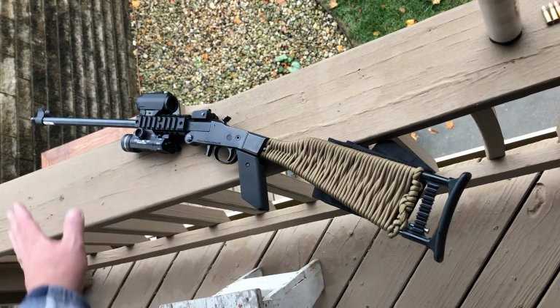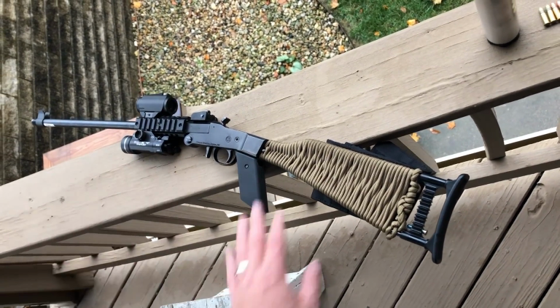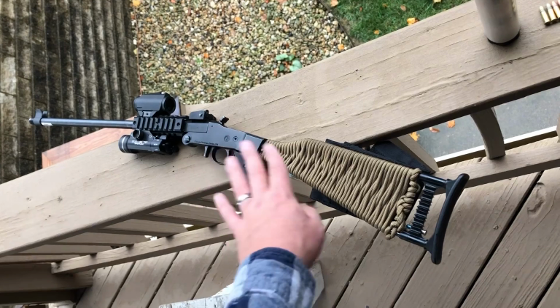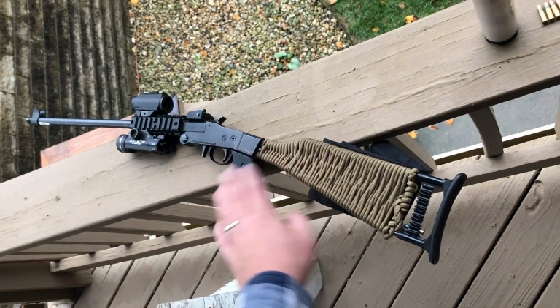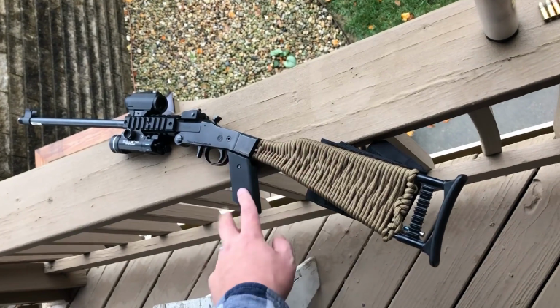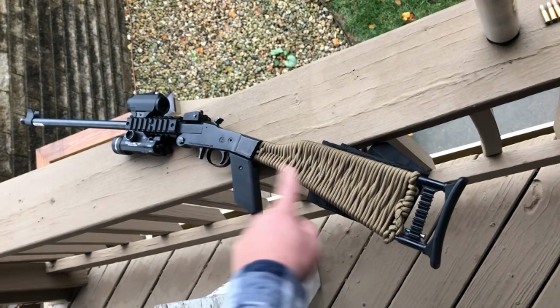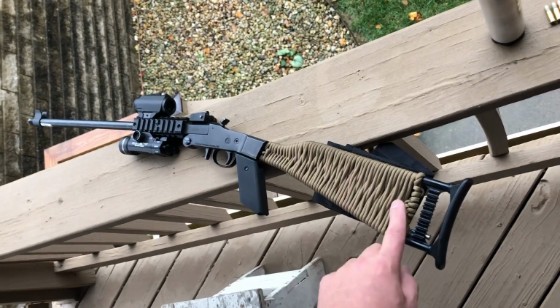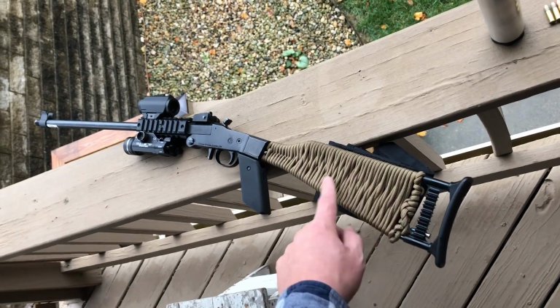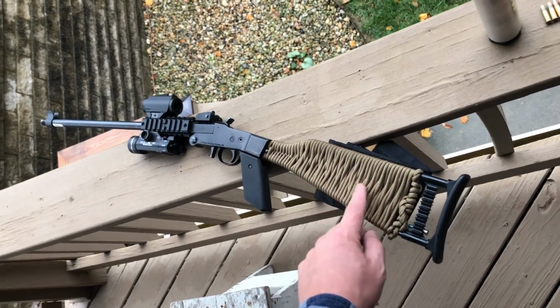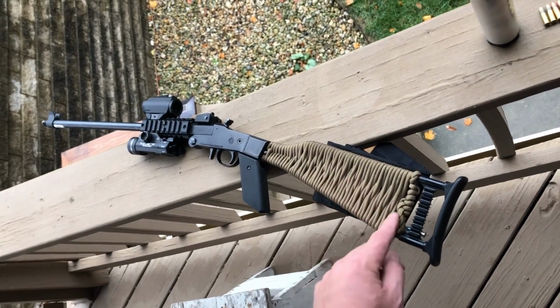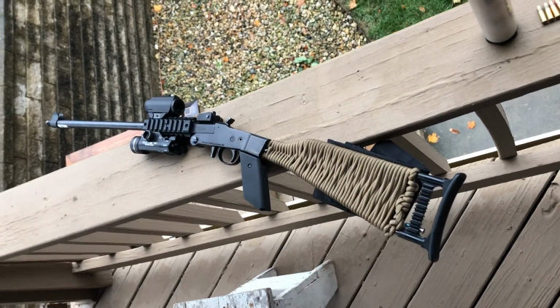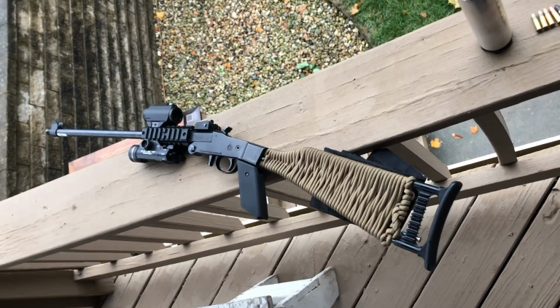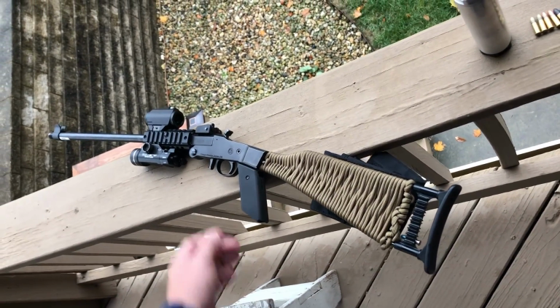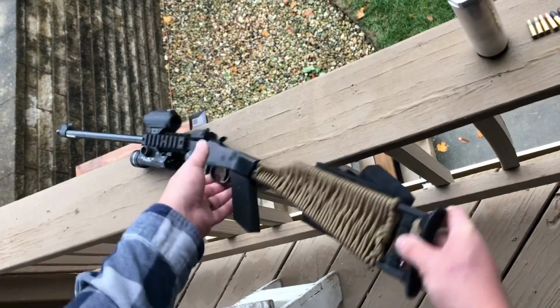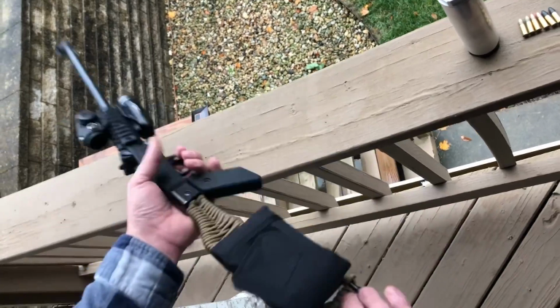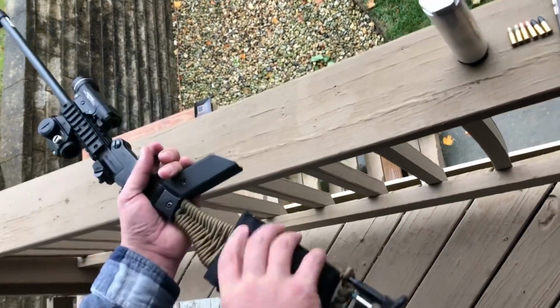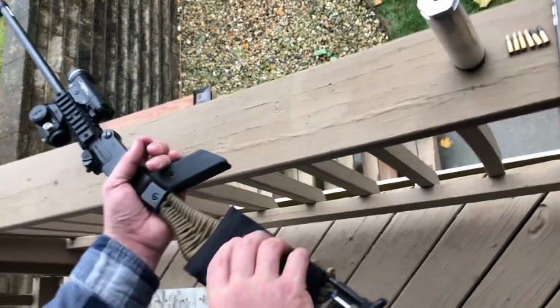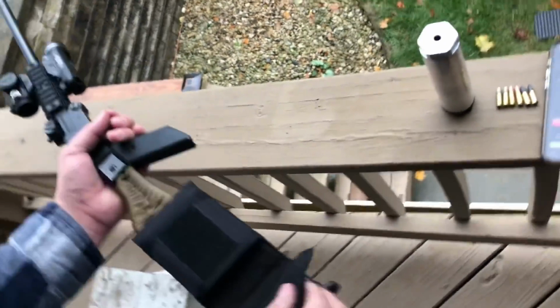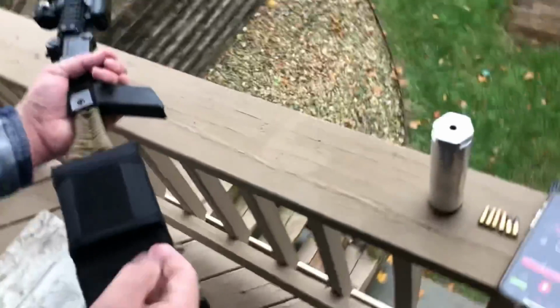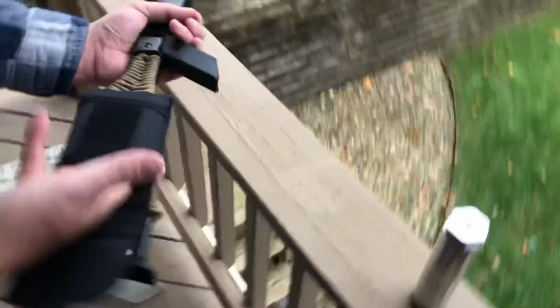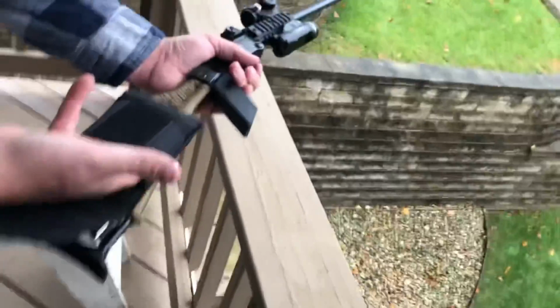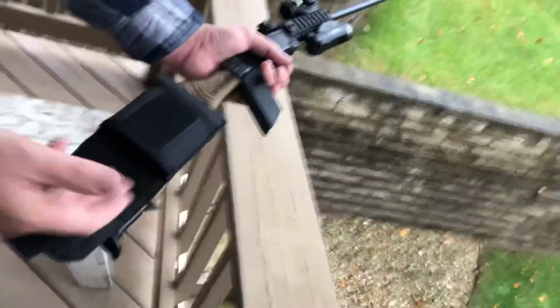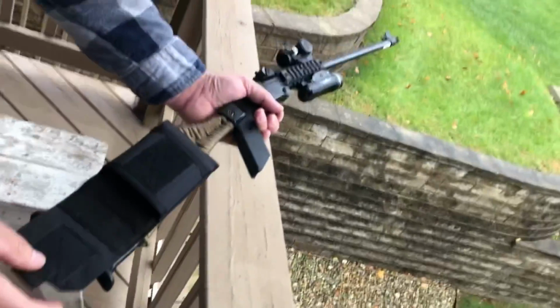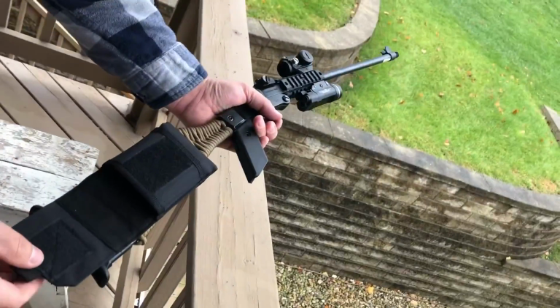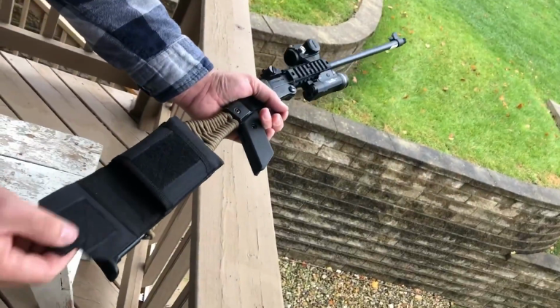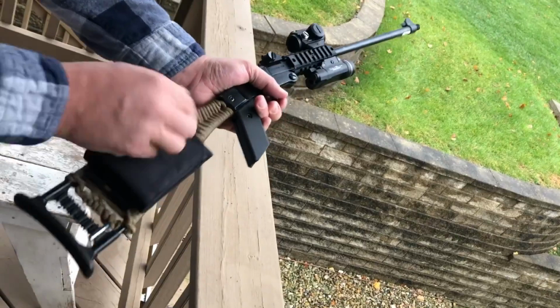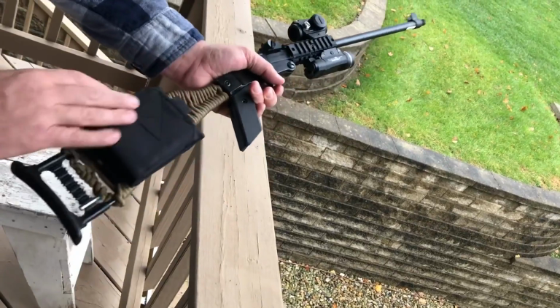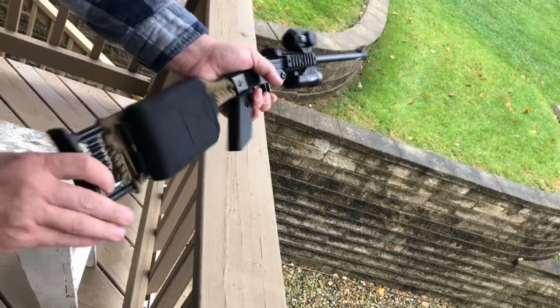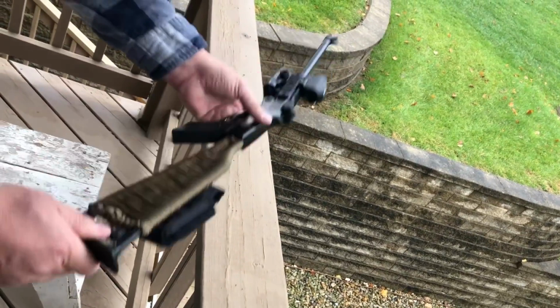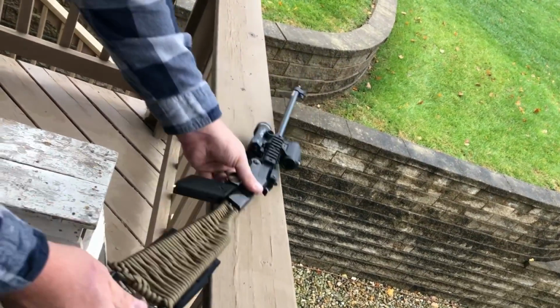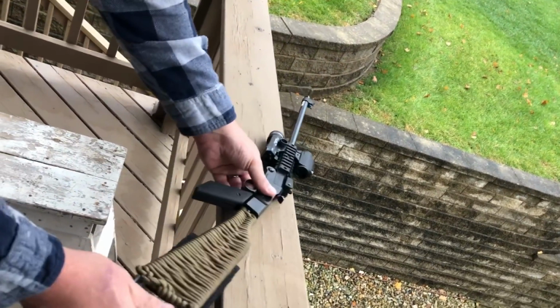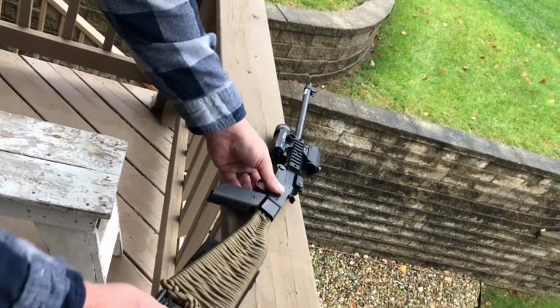It came pre-threaded. I added the pistol grip, and then did the paracord on the stock, which also has a little pouch that holds an Altoid tin for extra ammo. So we'll go ahead and get started.